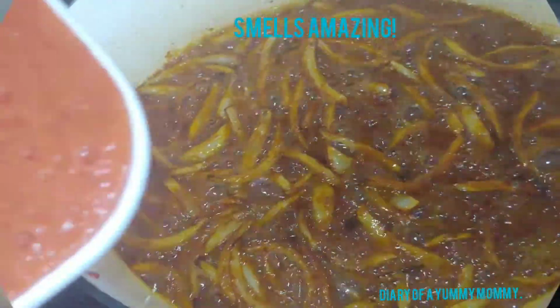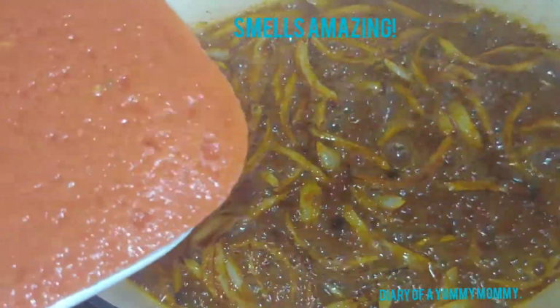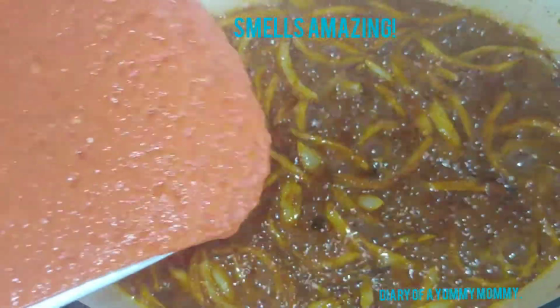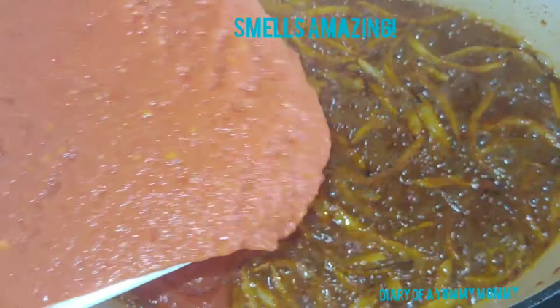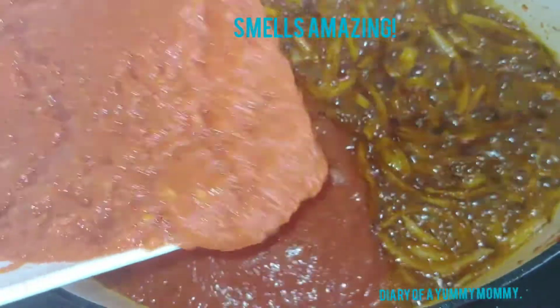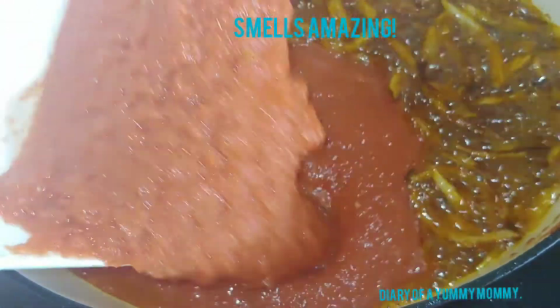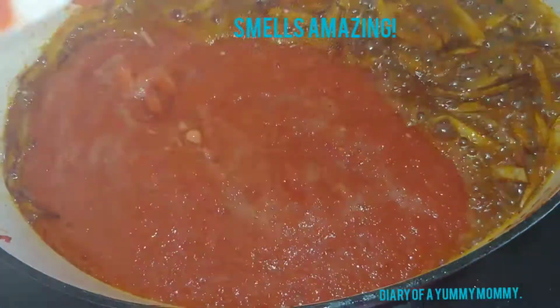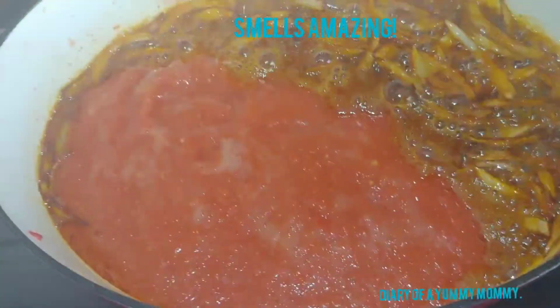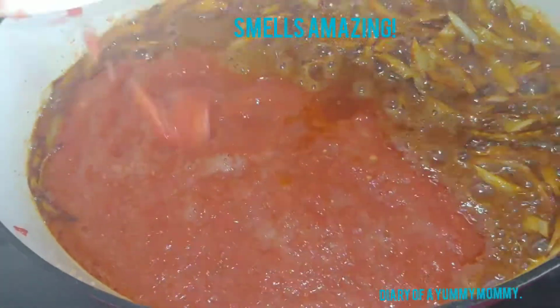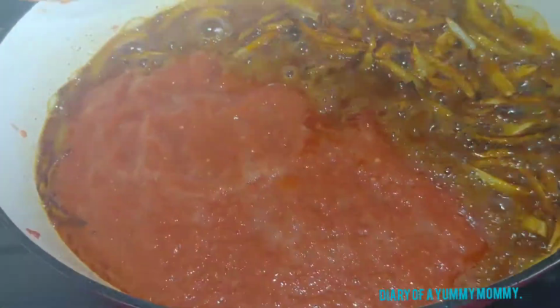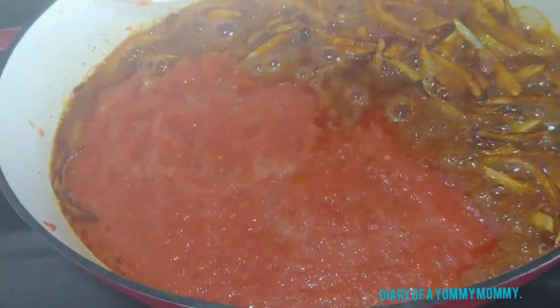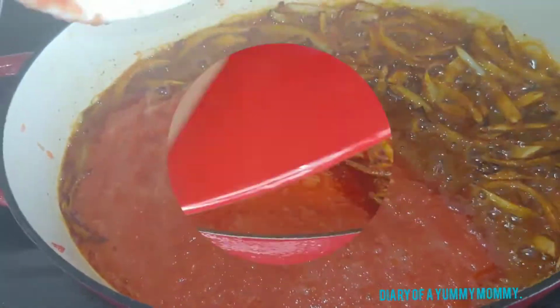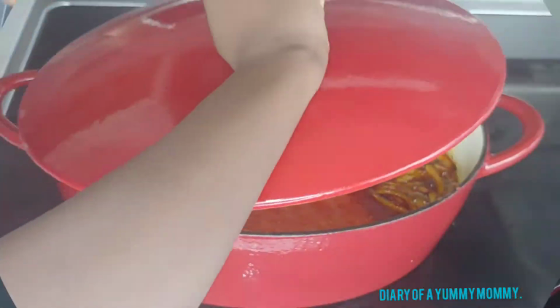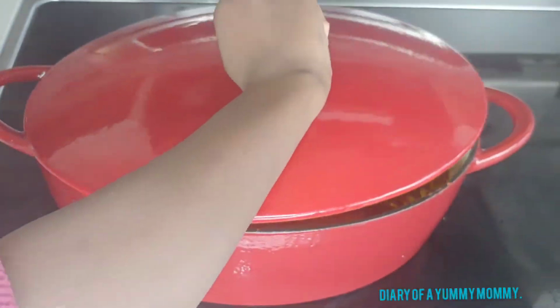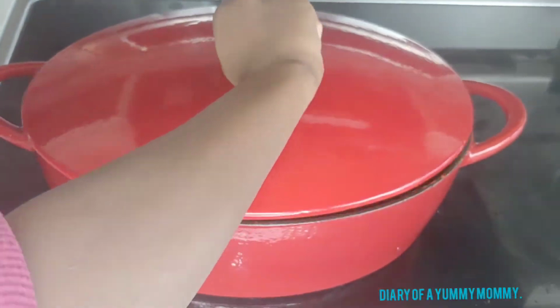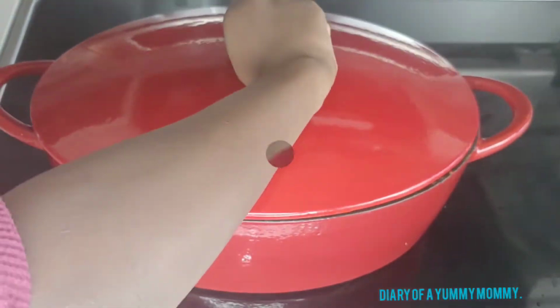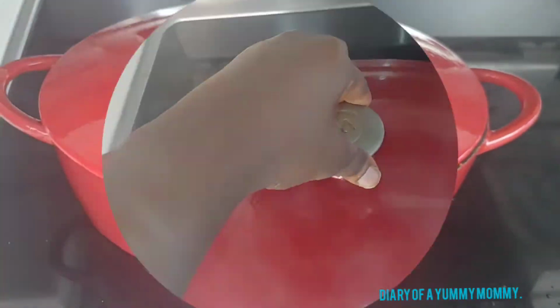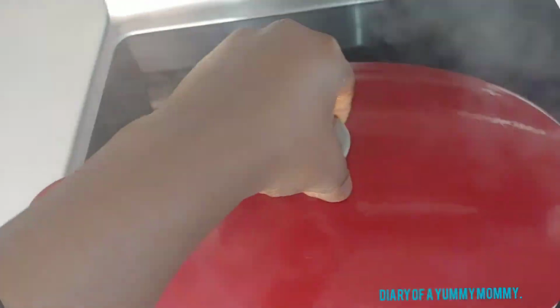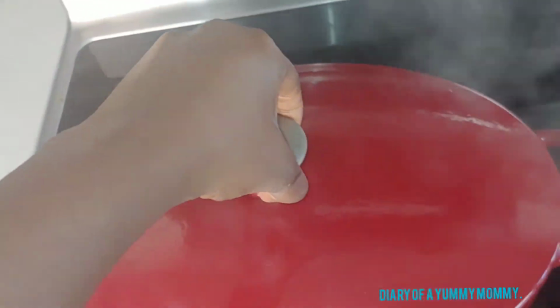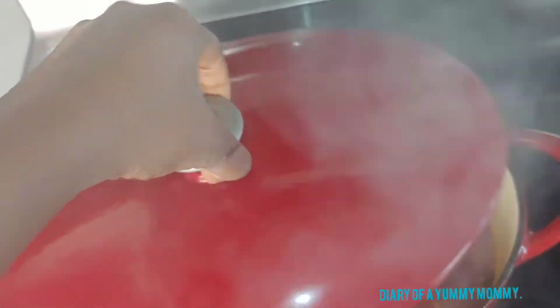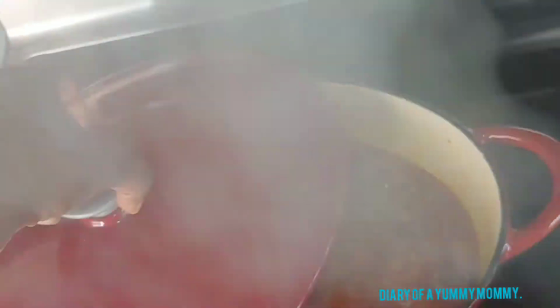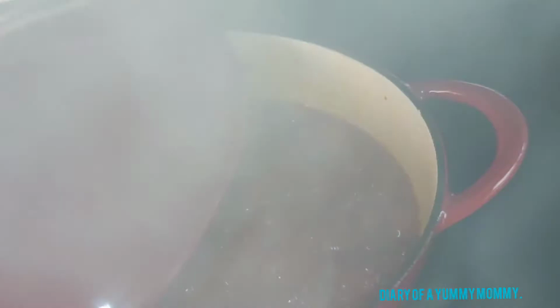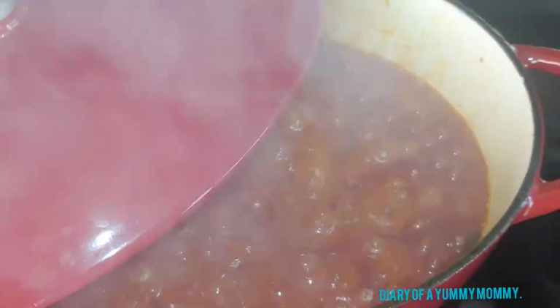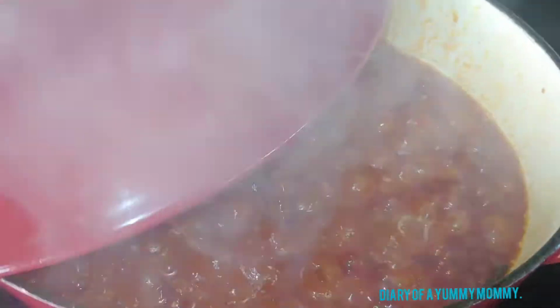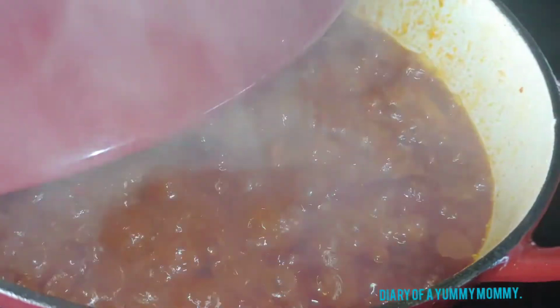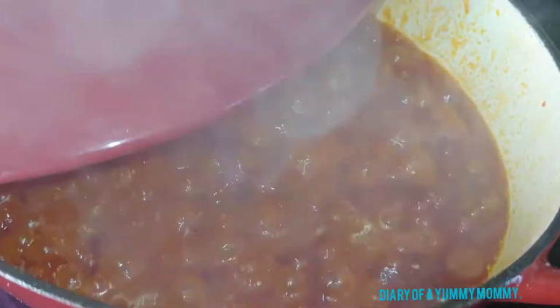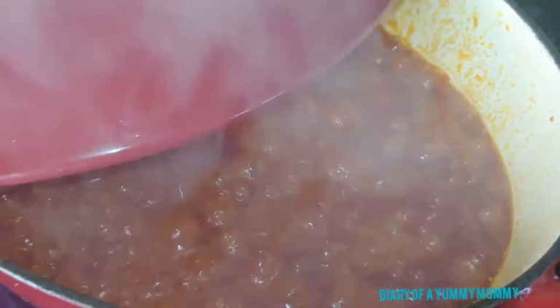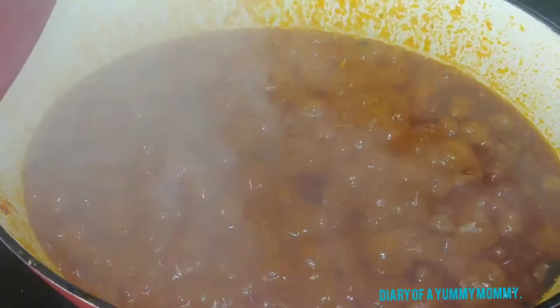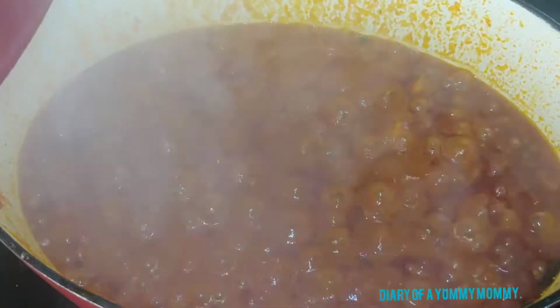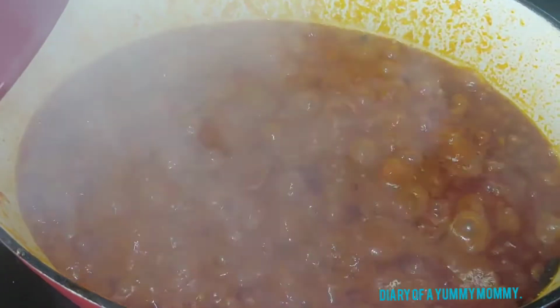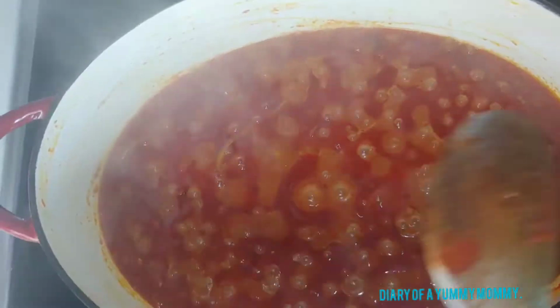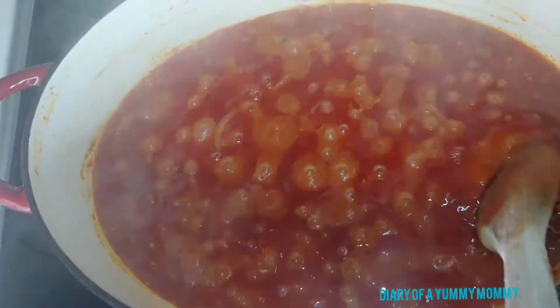I love the aroma that the seasoning gives. So you add in your seasoning, fry for a minute or so, then add in your blended pepper, ginger, and all that. Add it in, cover, and let it simmer for 10 minutes.